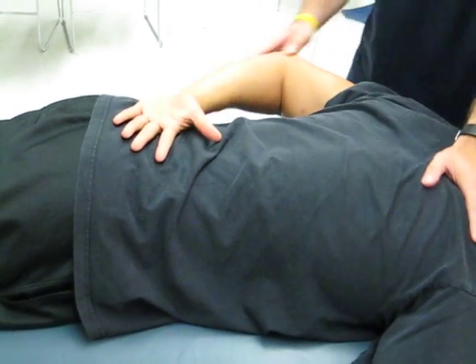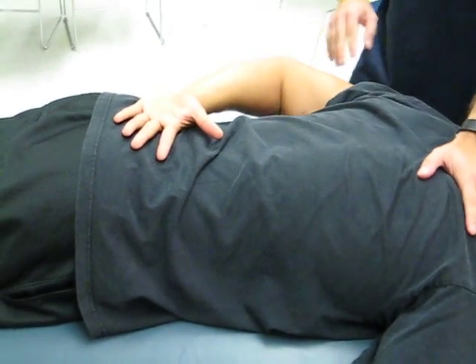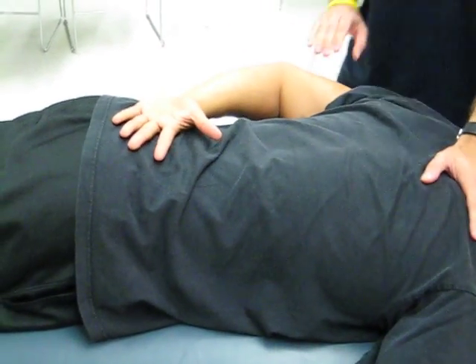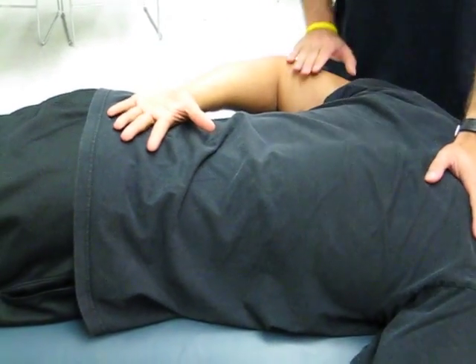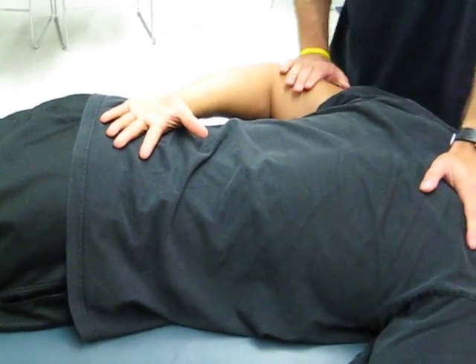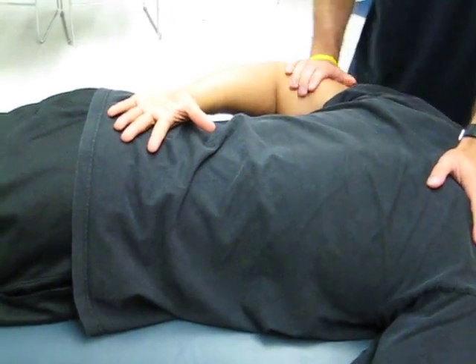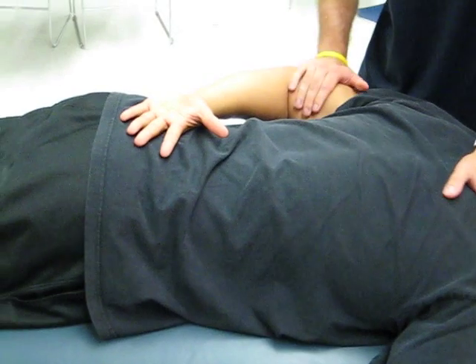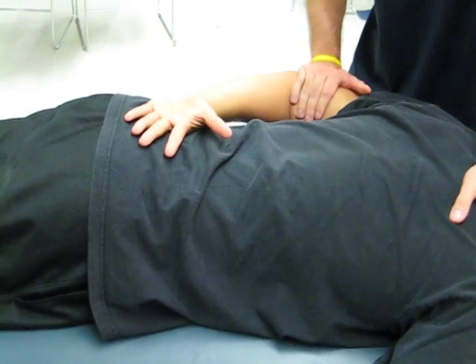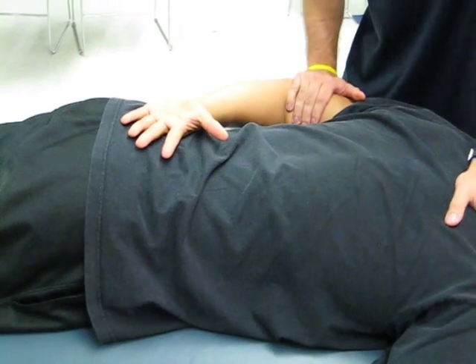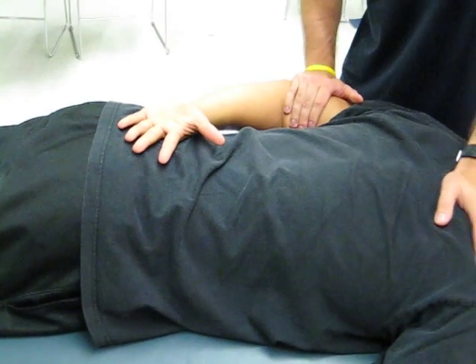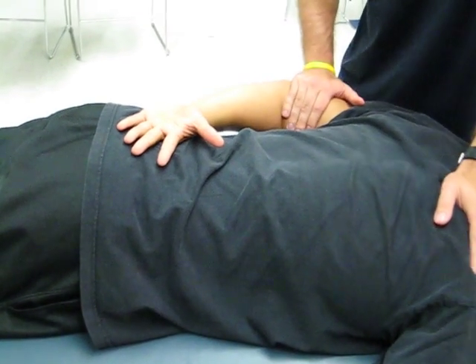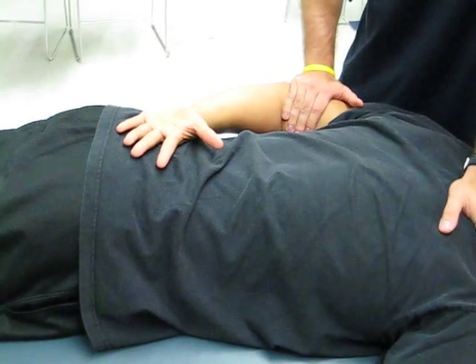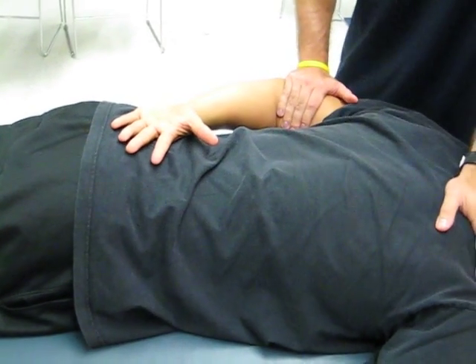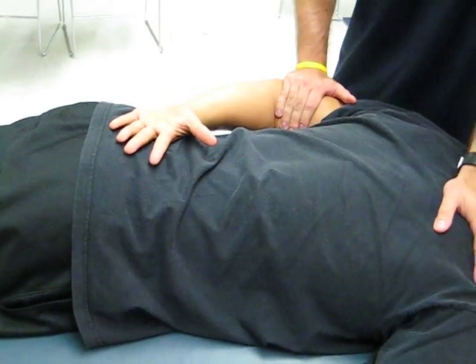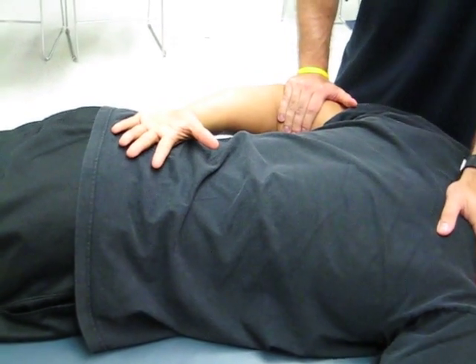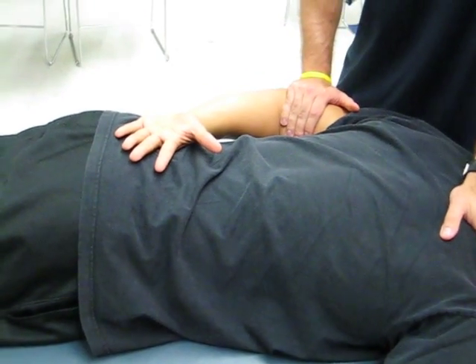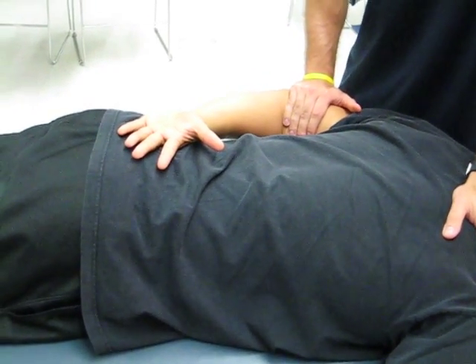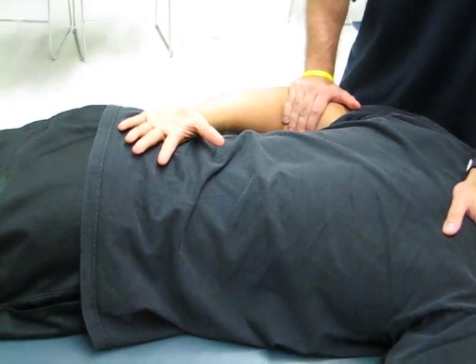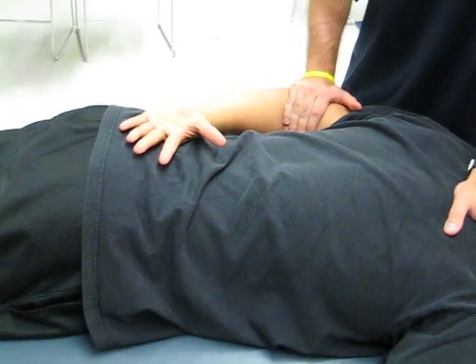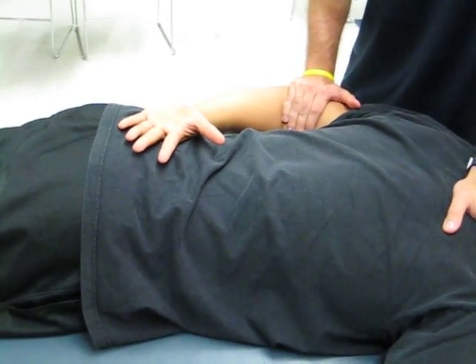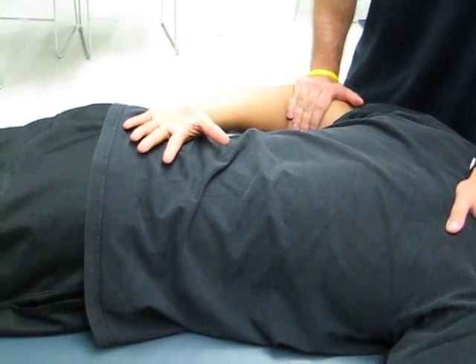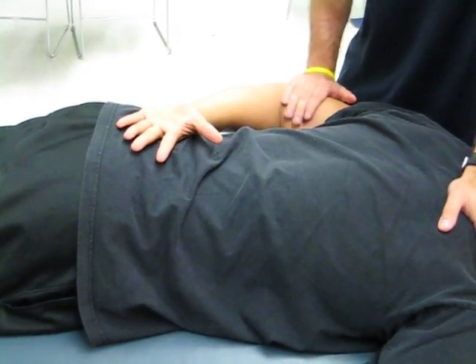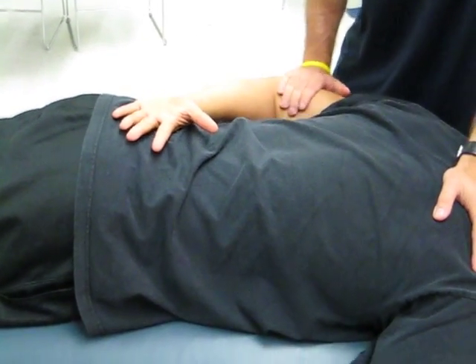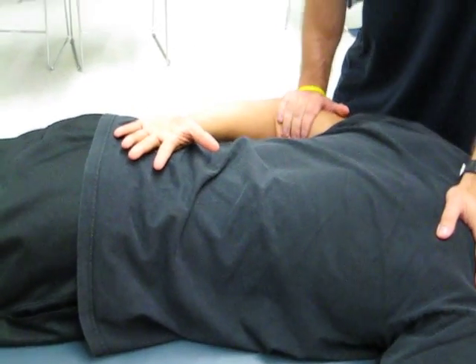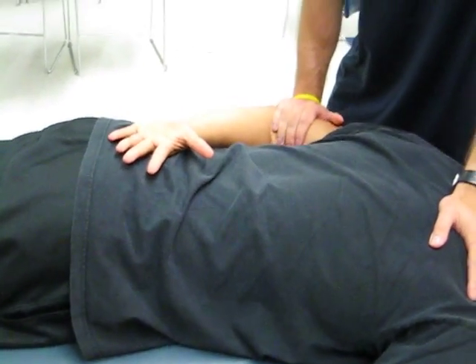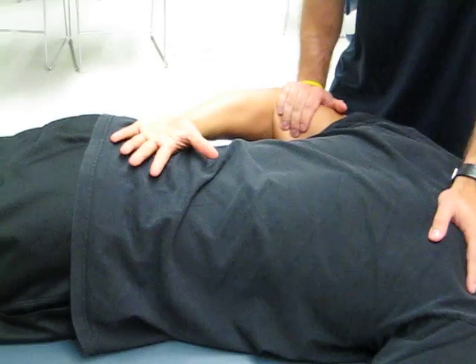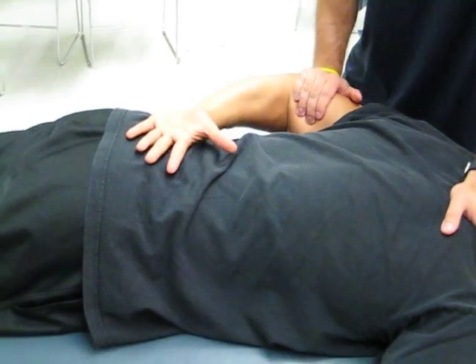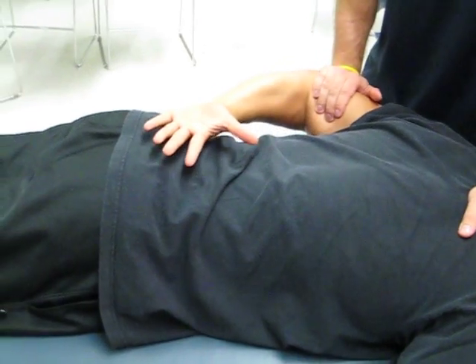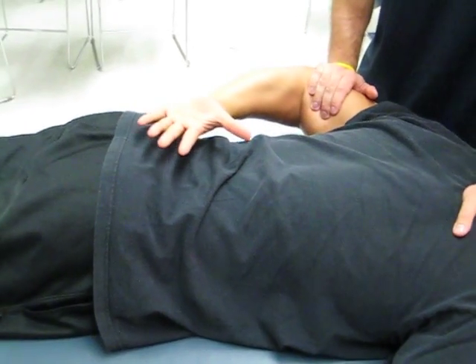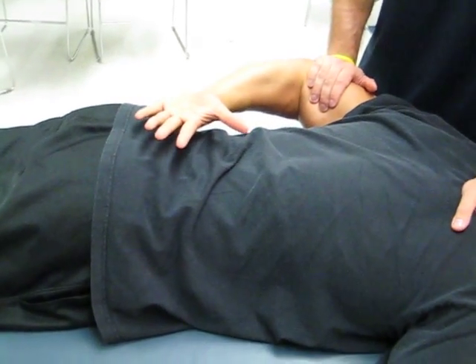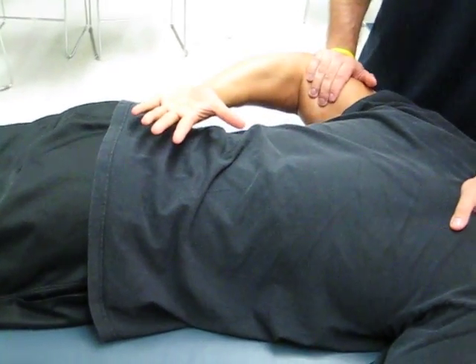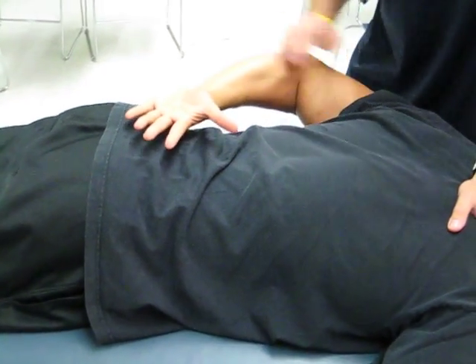For a grade of four, I'm going to apply a little bit more resistance to the patient. He's going to do the same thing for me — go ahead, very good.